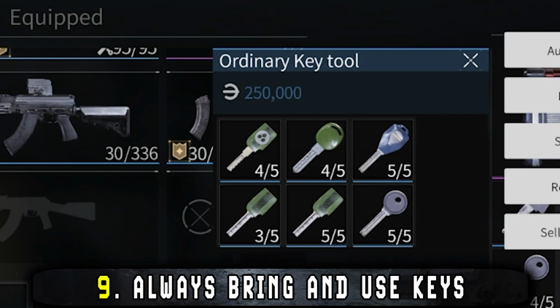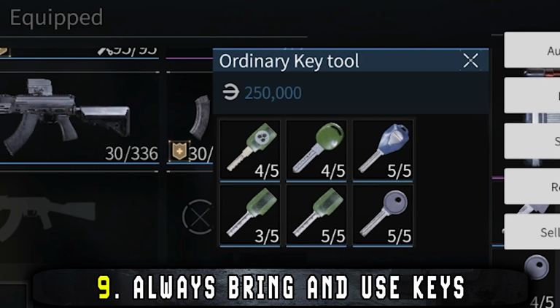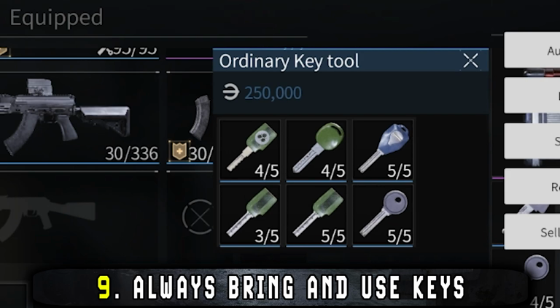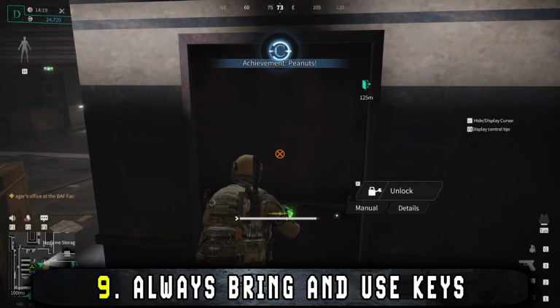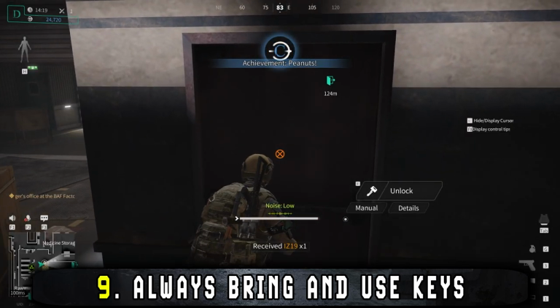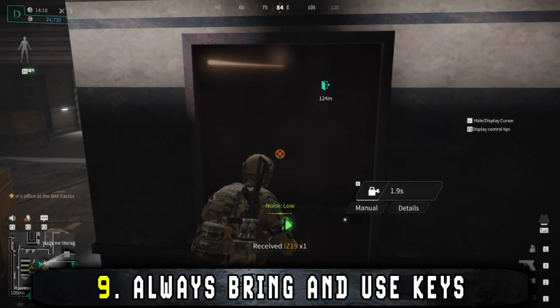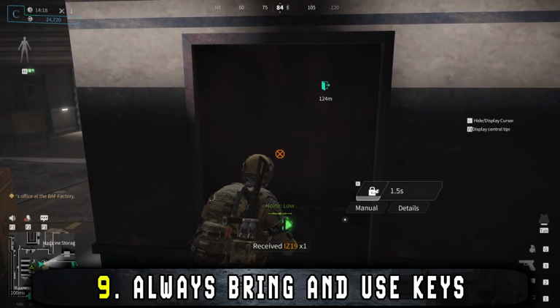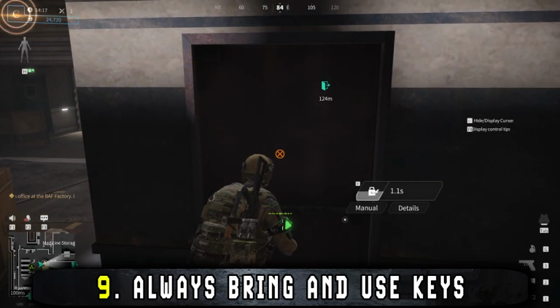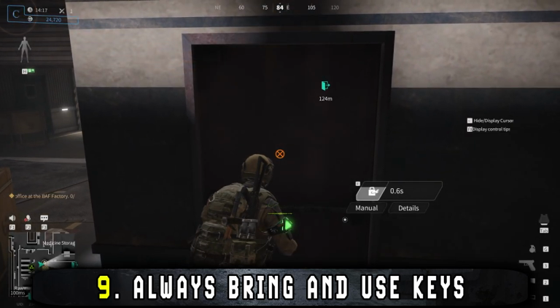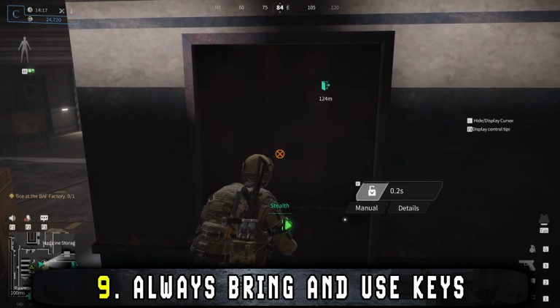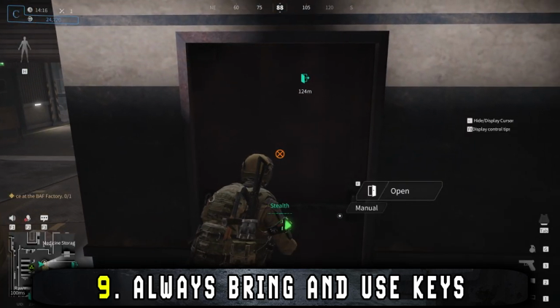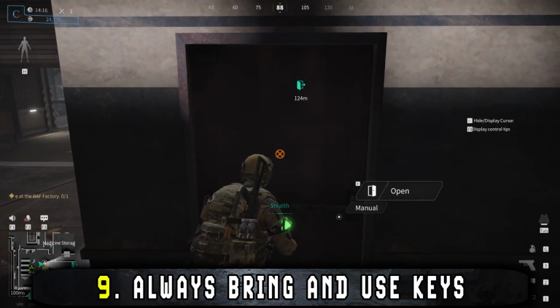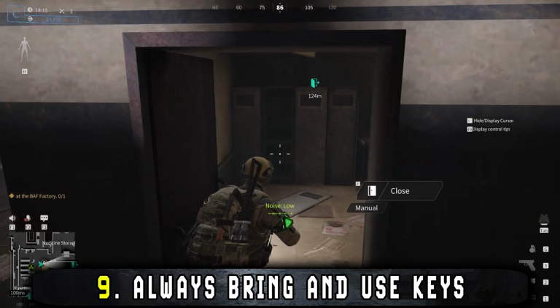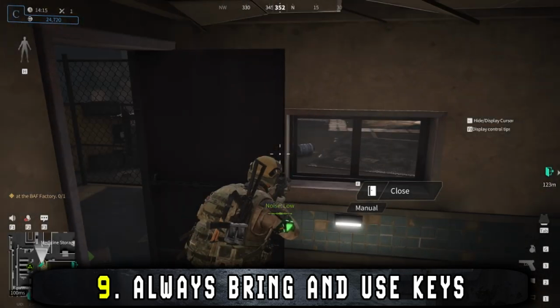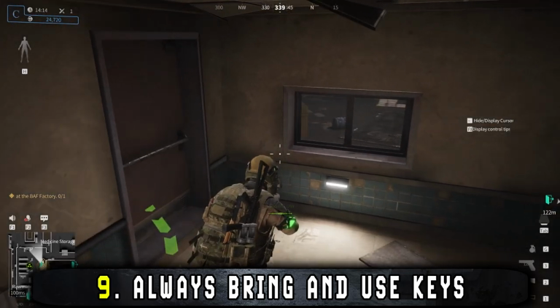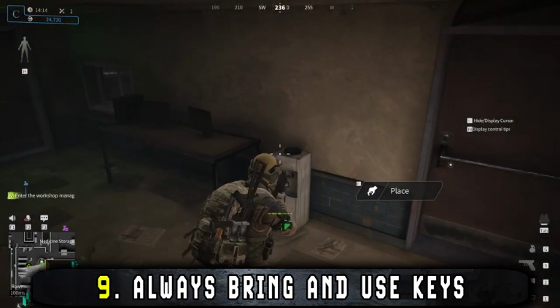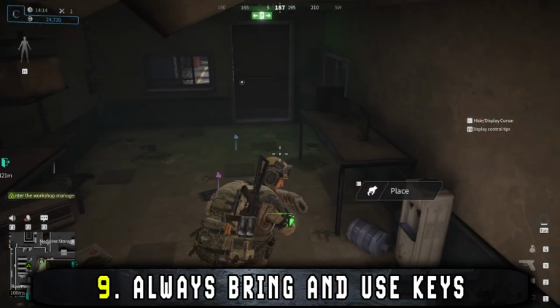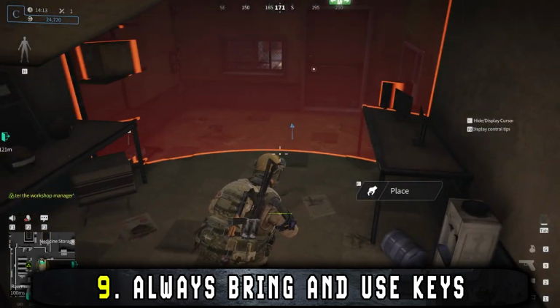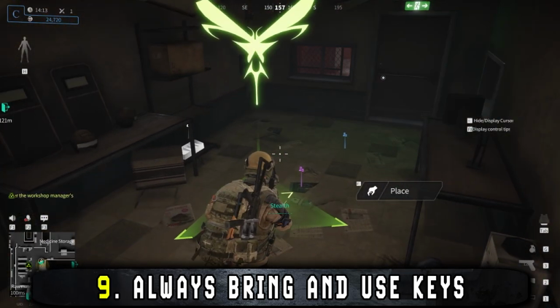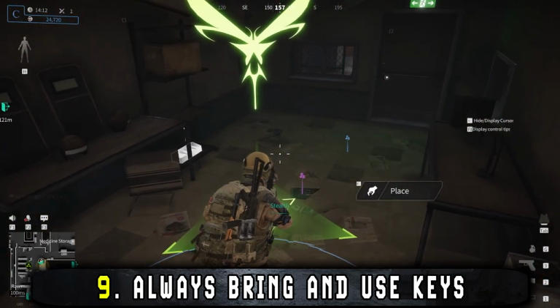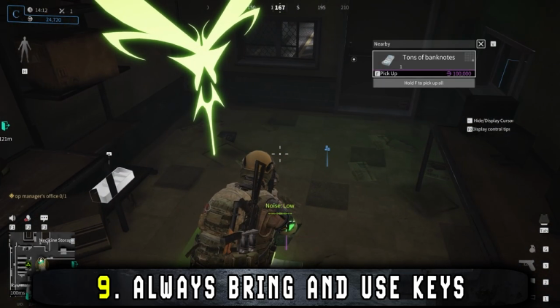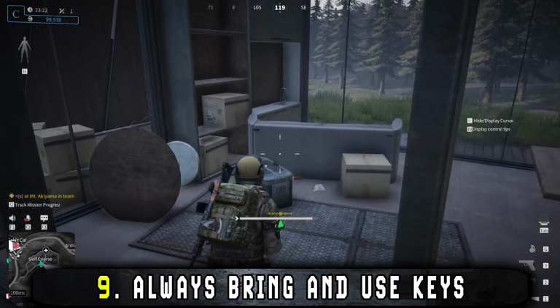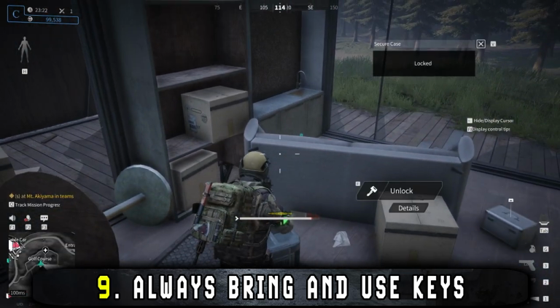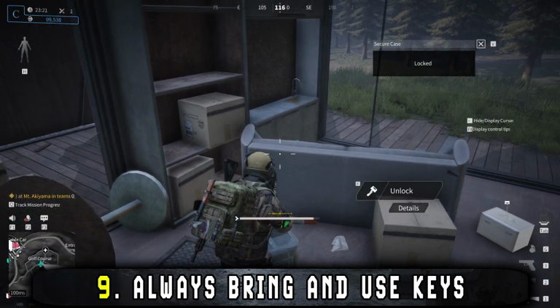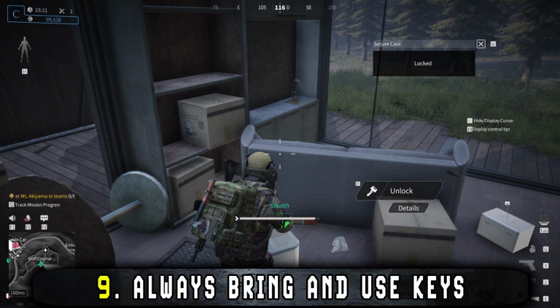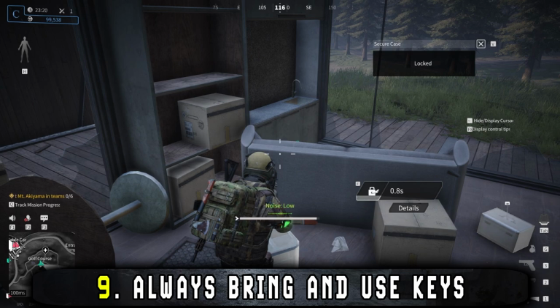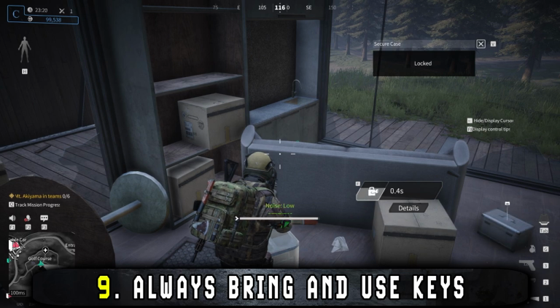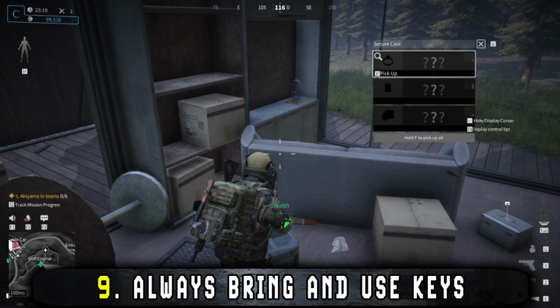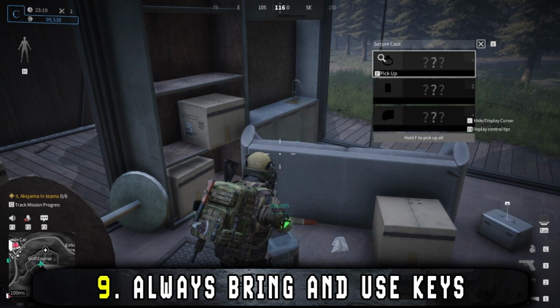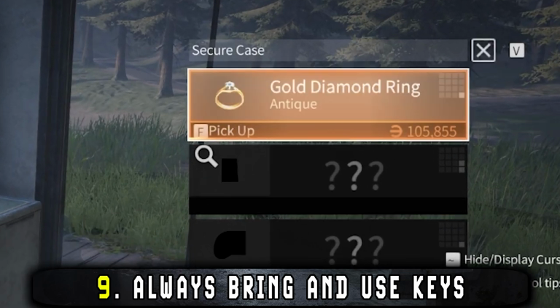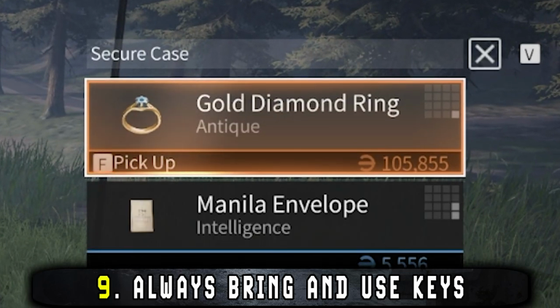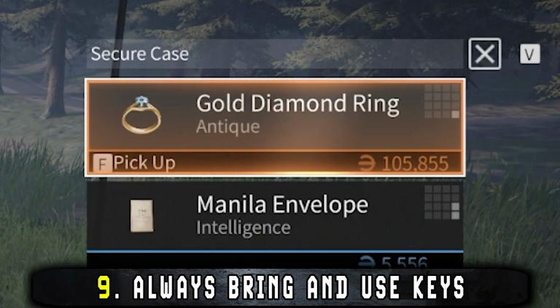Locked rooms can be a bit hit or miss but generally they'll have more valuable loot than unlocked rooms. Most locations also have locked containers that can be opened with a key. Learning the locations of these and all the locked doors will help you increase your value per run.